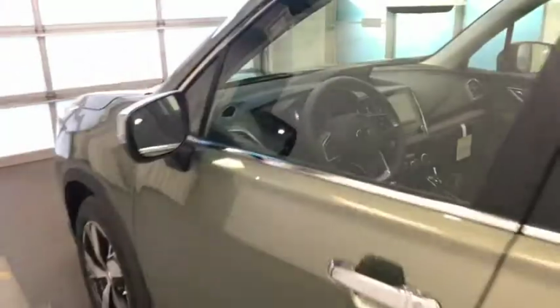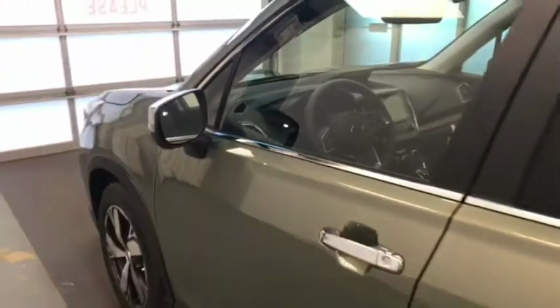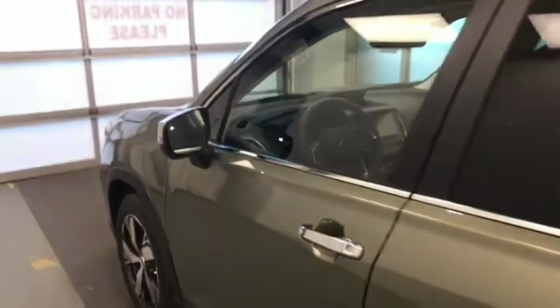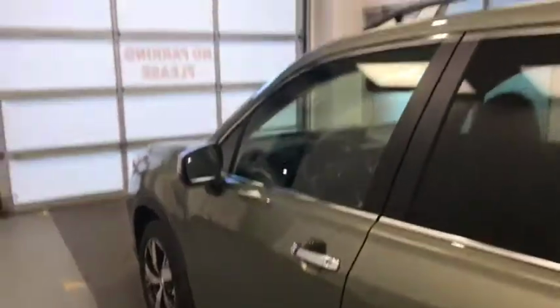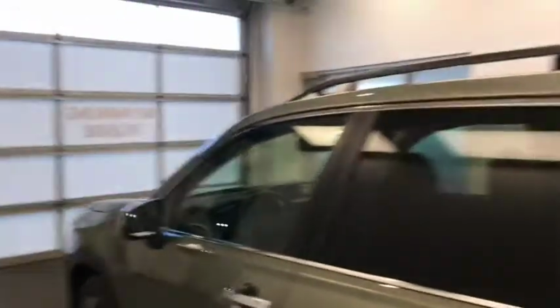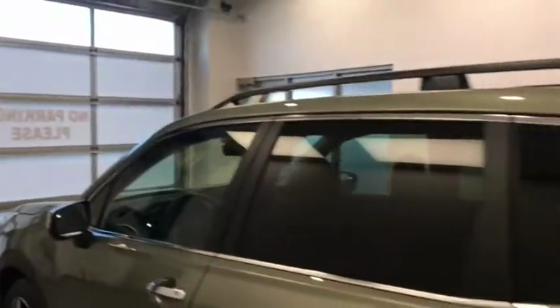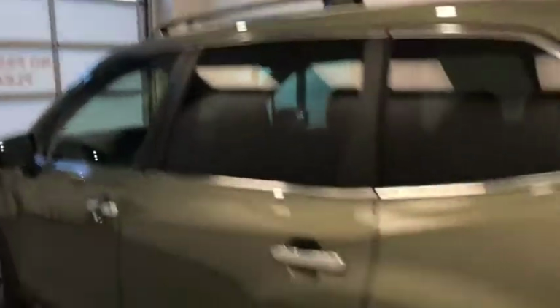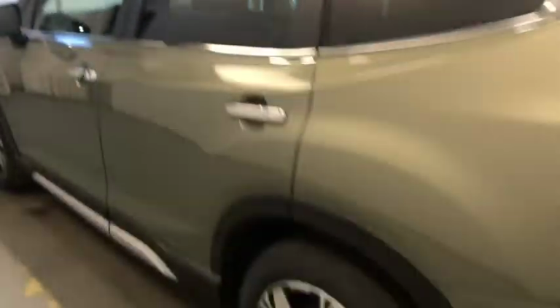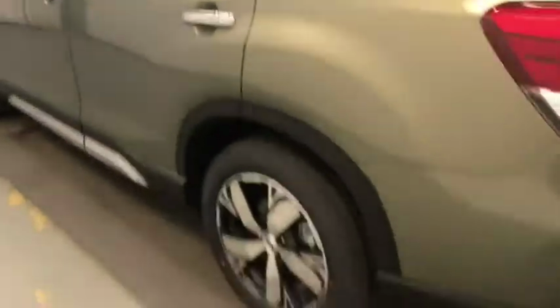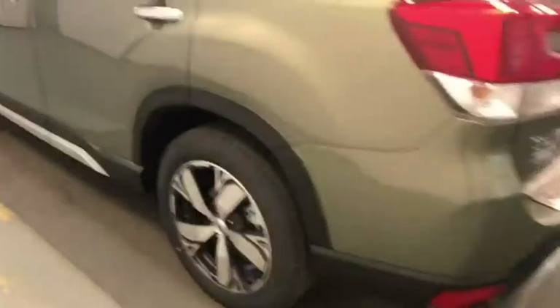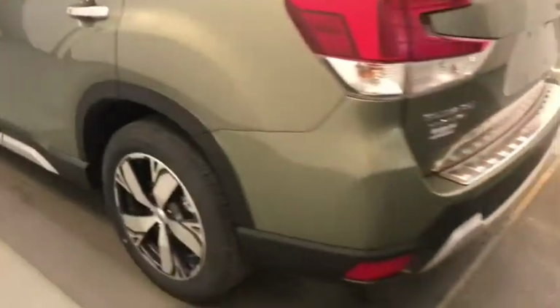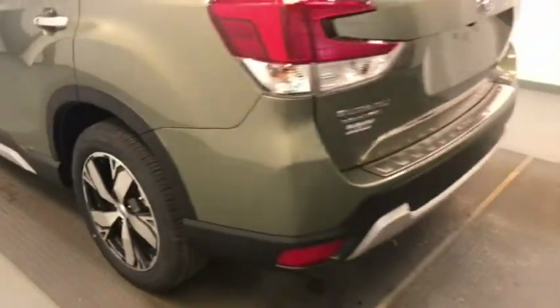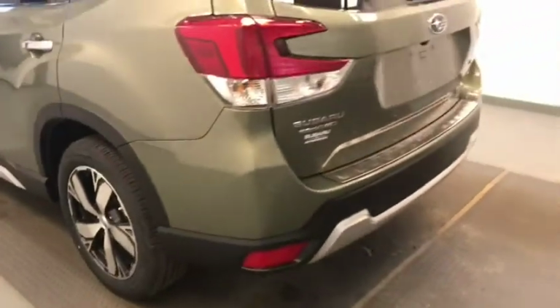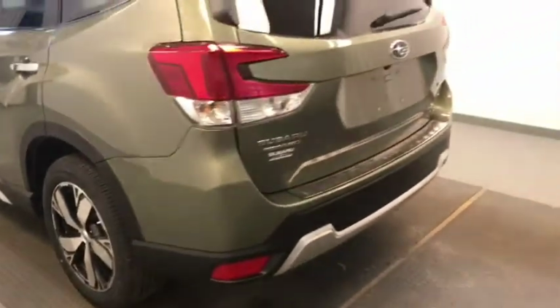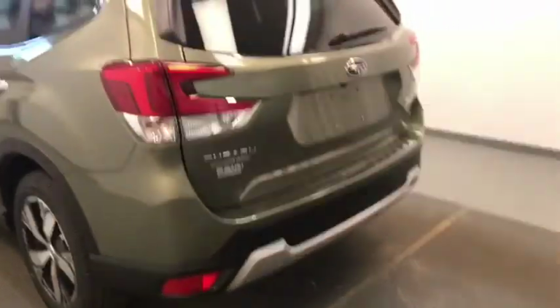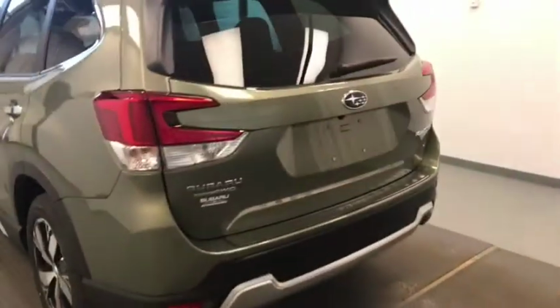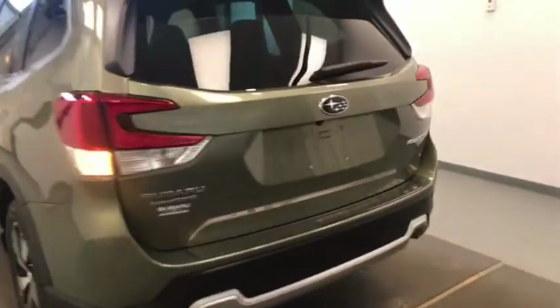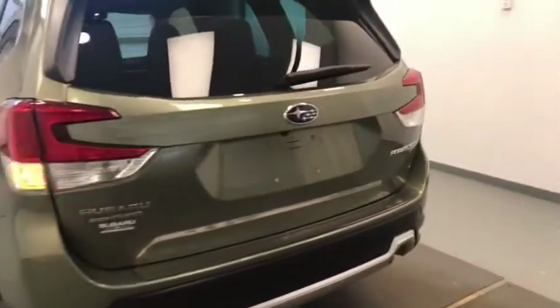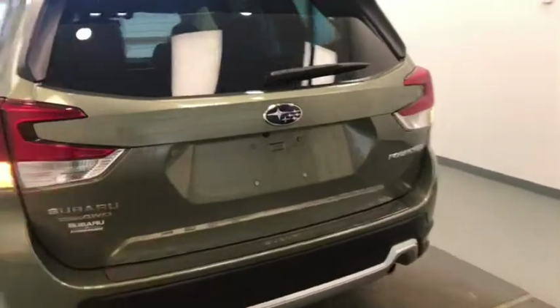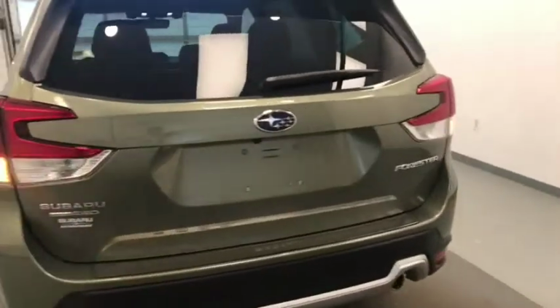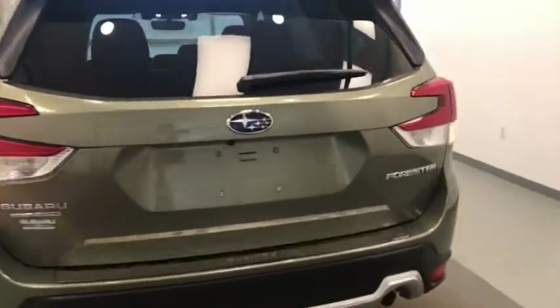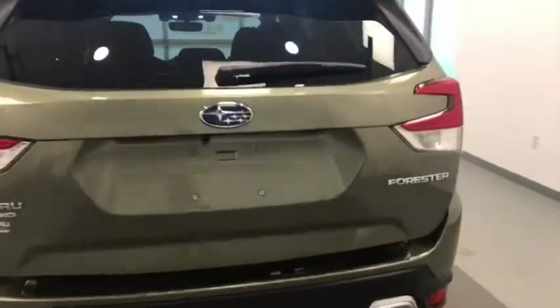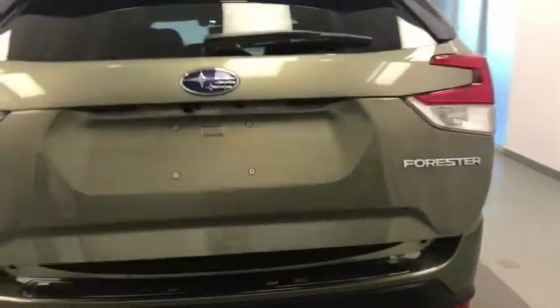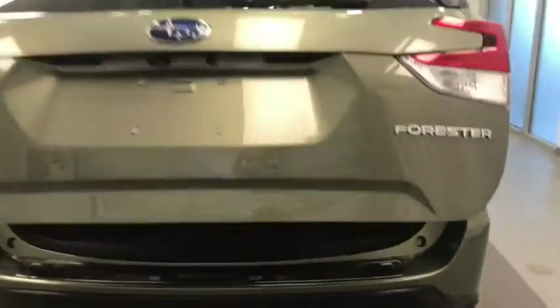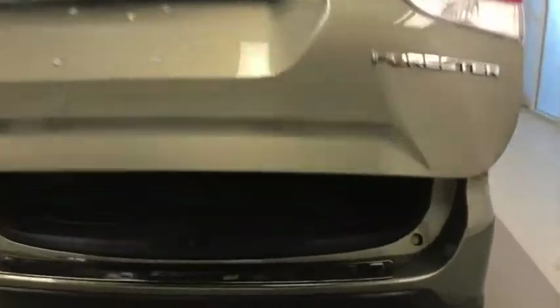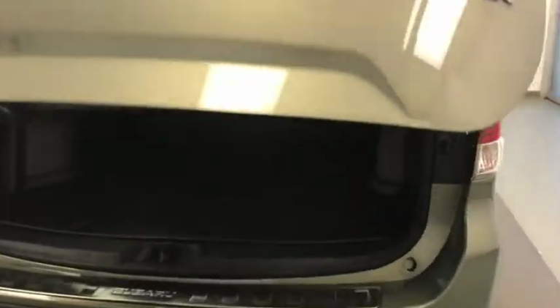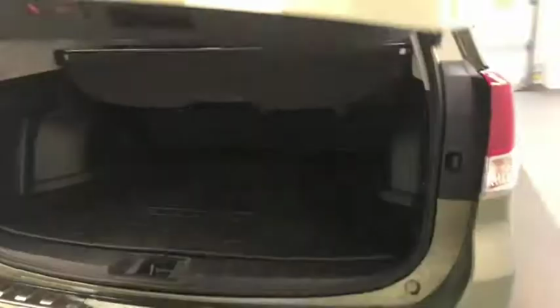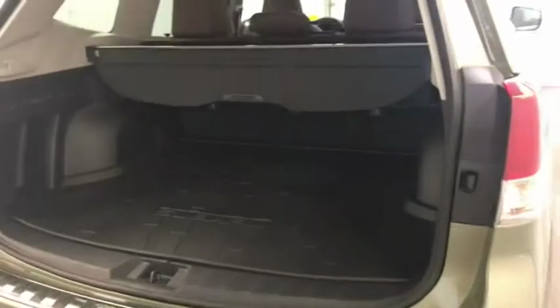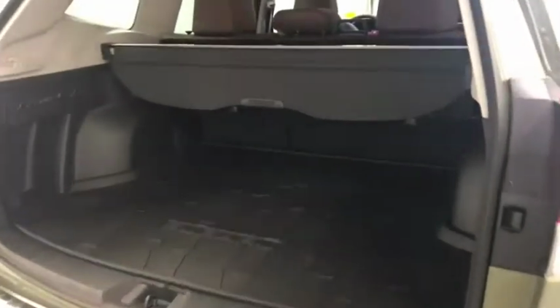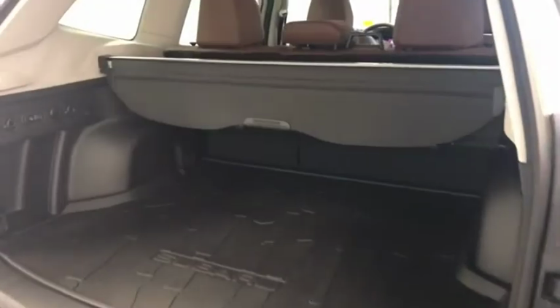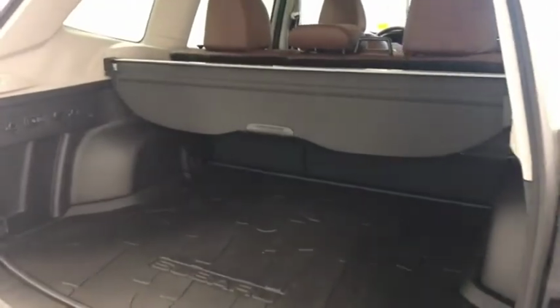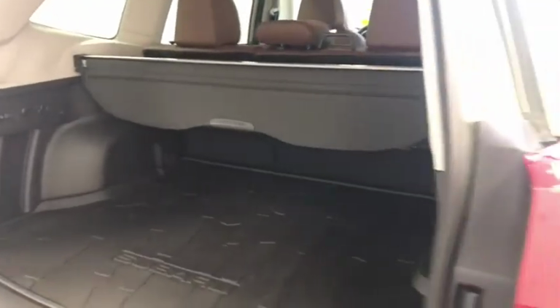Moving on to our exterior features, we have a roof rack, alloy wheels, rear parking assist, backup camera, remote trunk release, power hatch, cargo cover, and more cargo space.